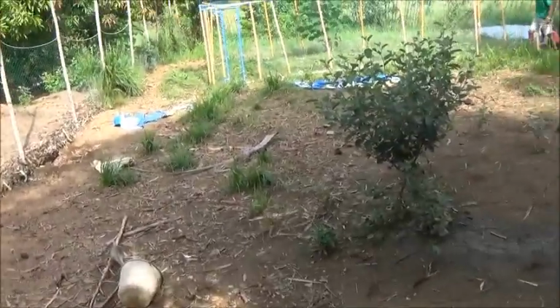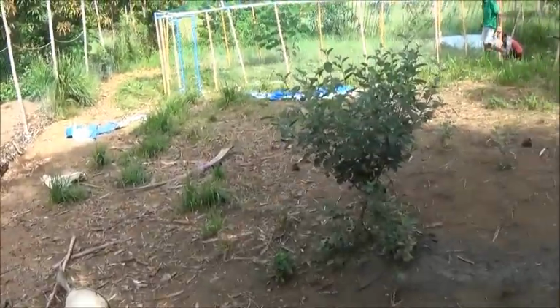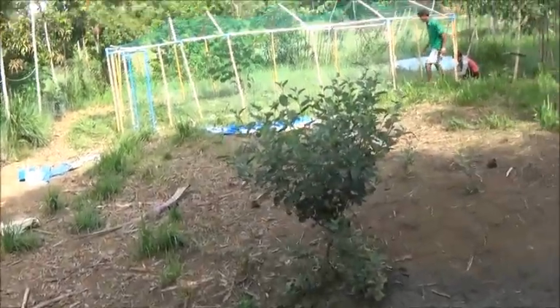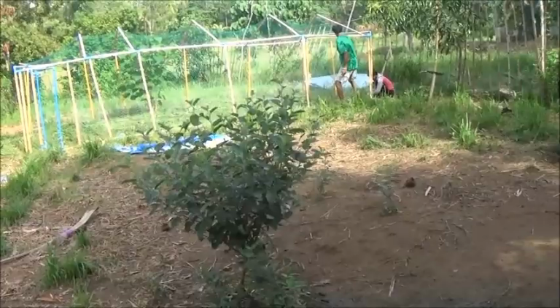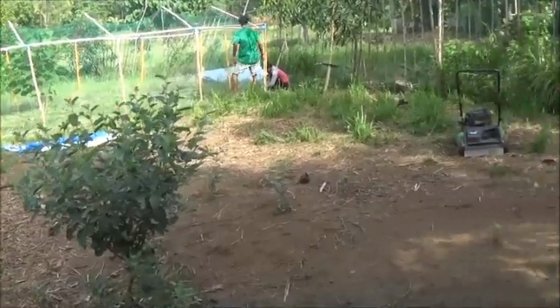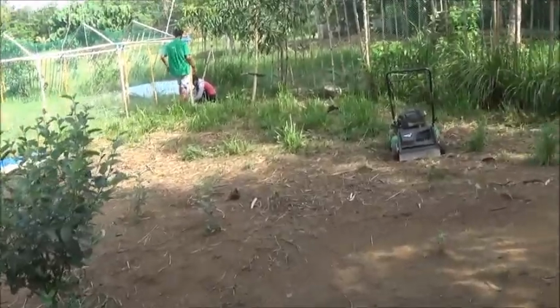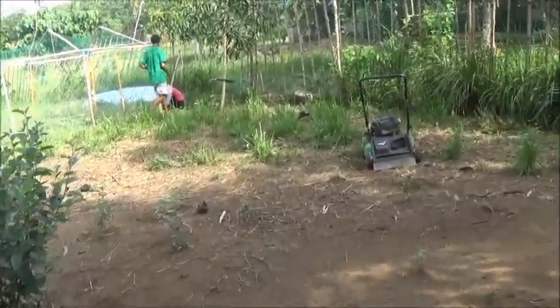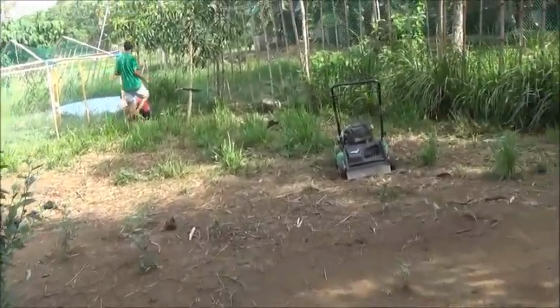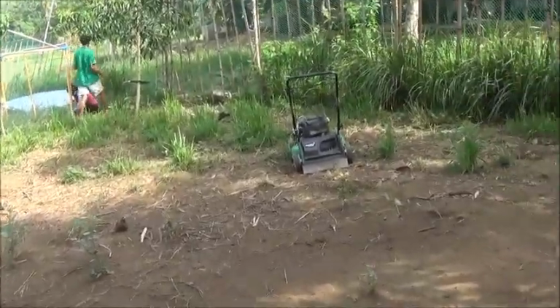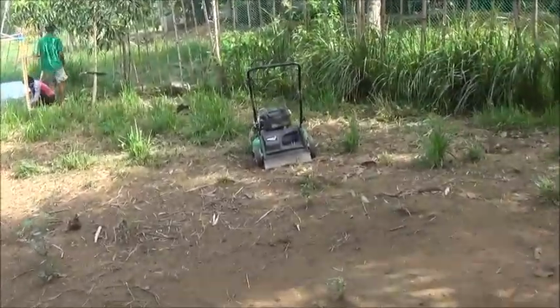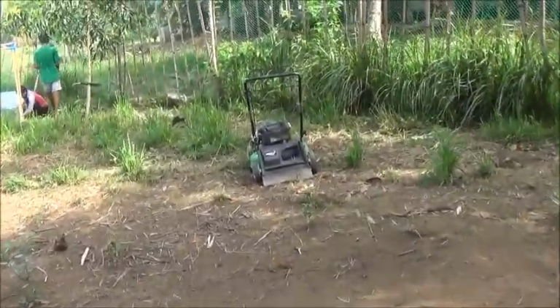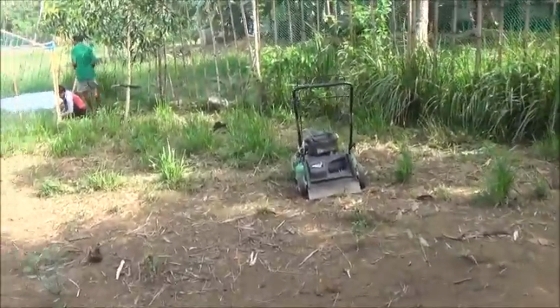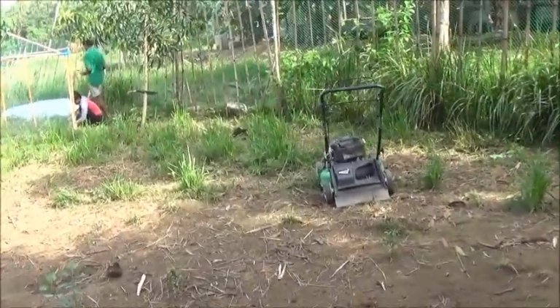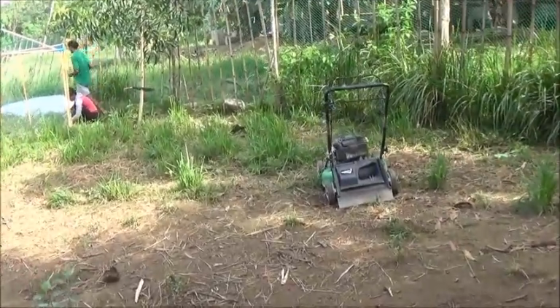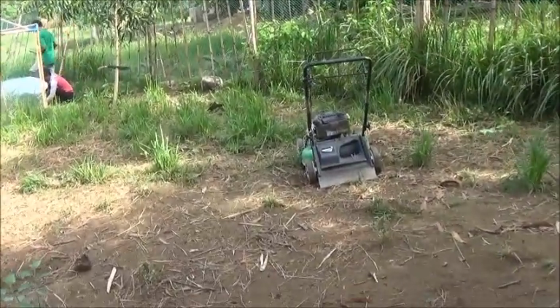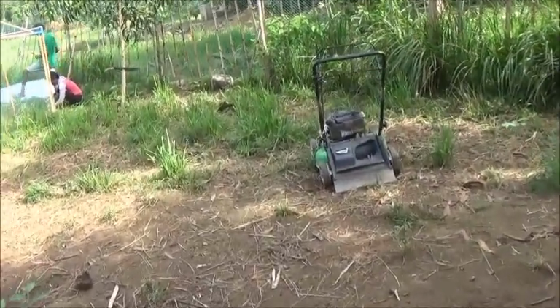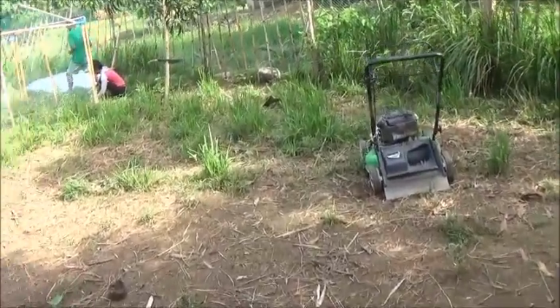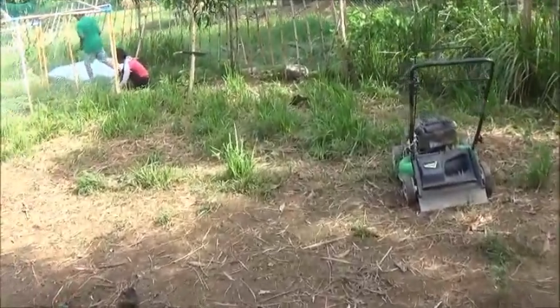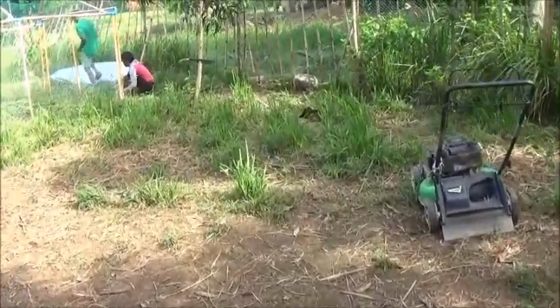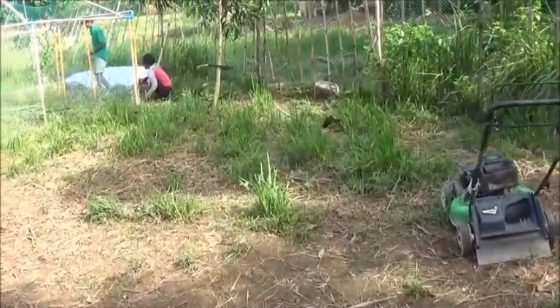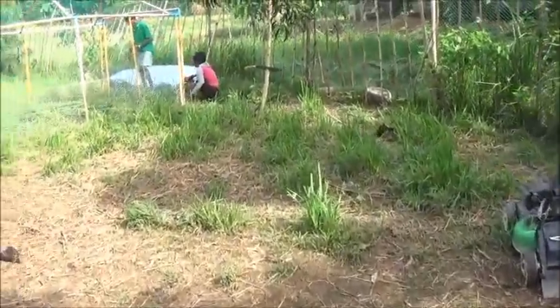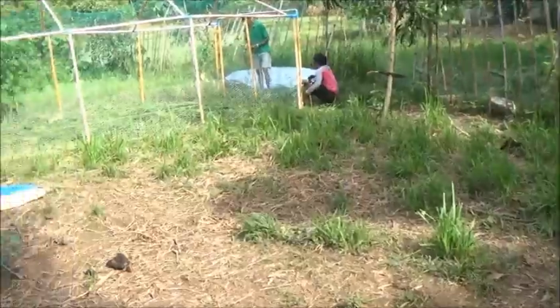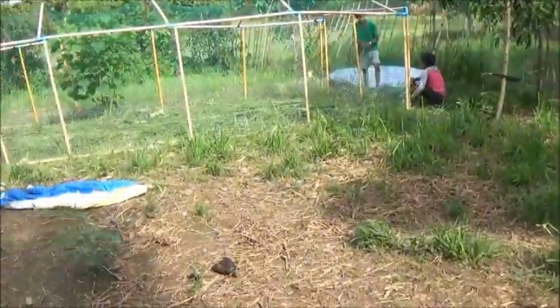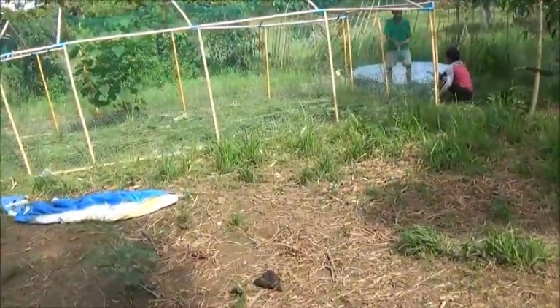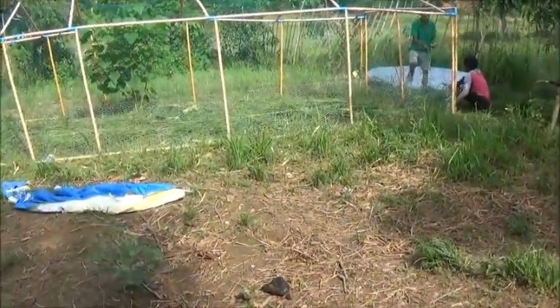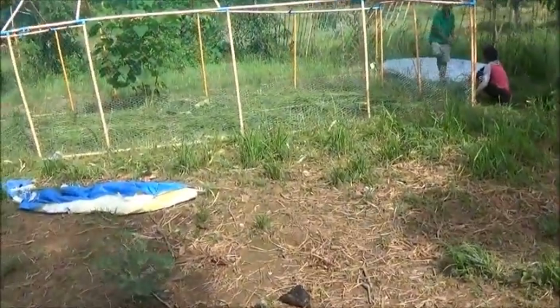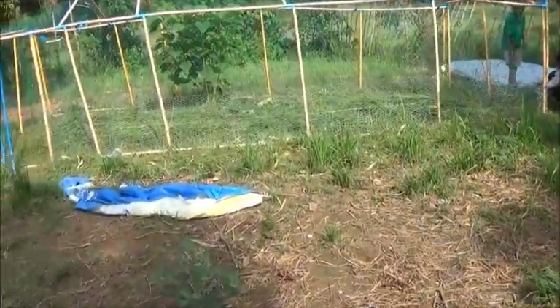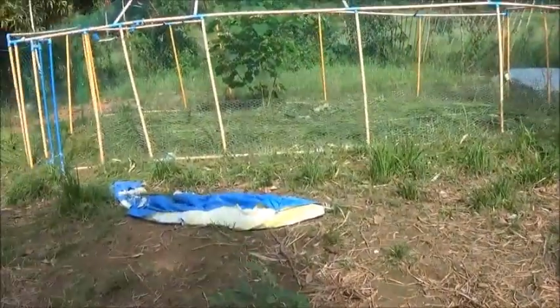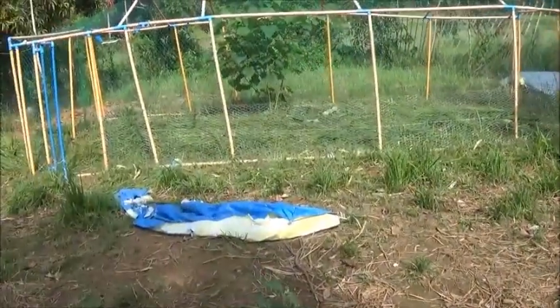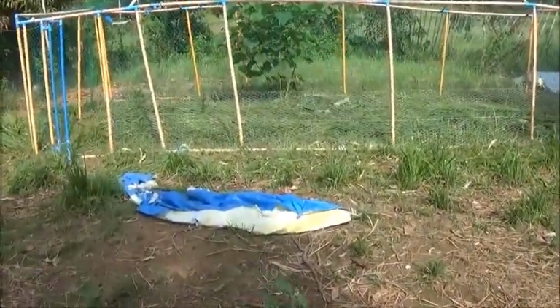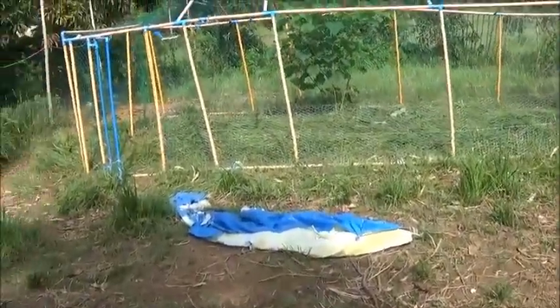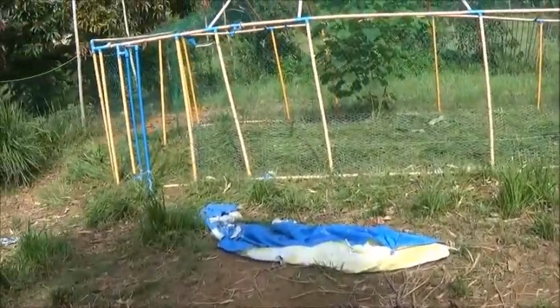We've got a situation from bringing the native hen in — getting them all sick. Still got quite a few sick birds.